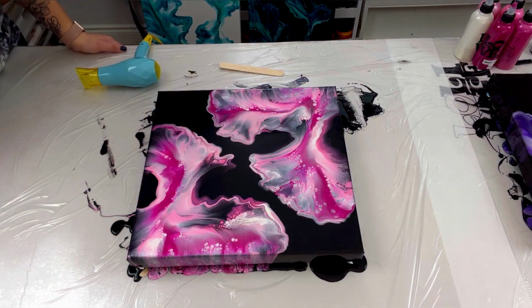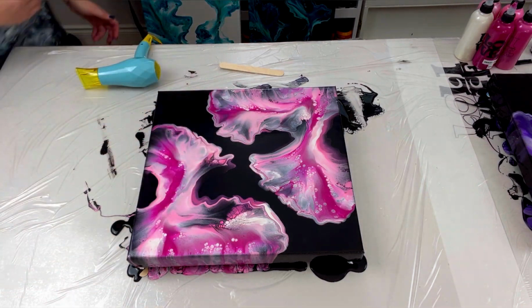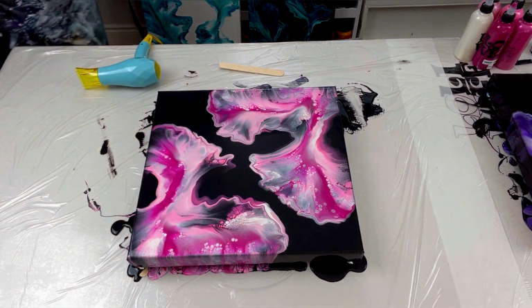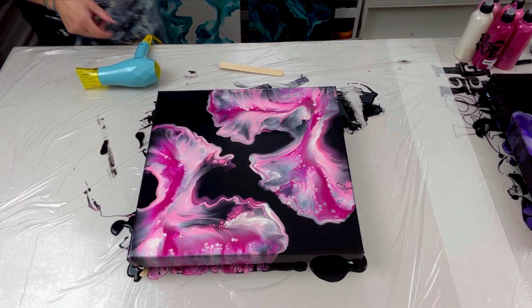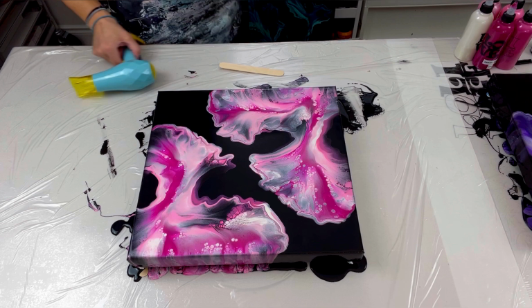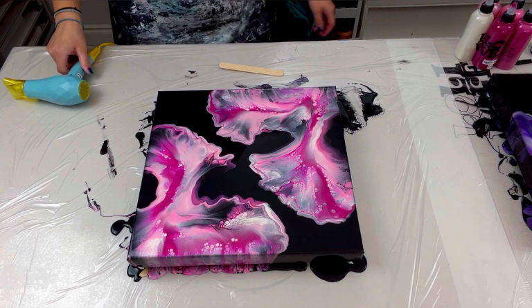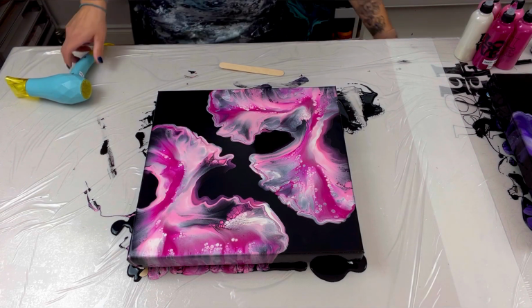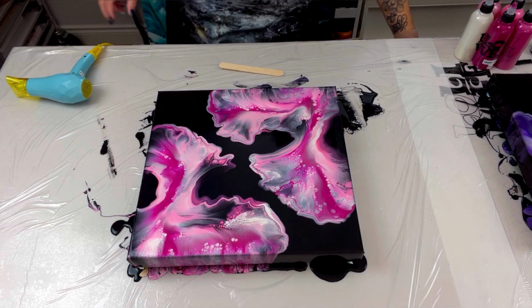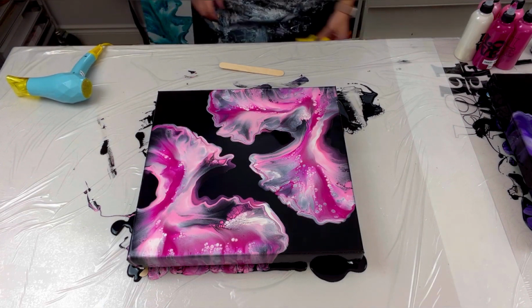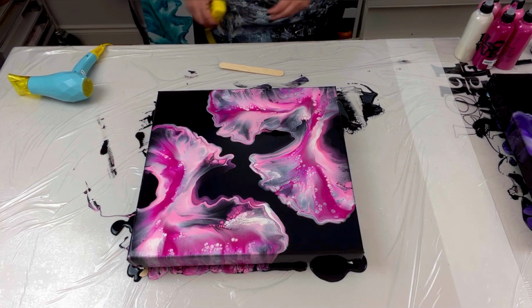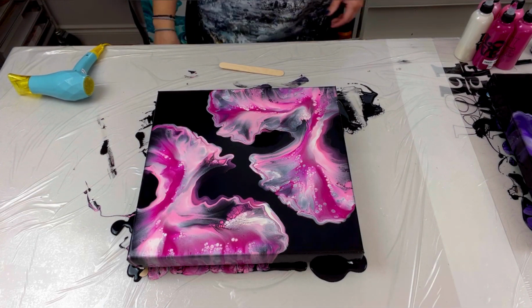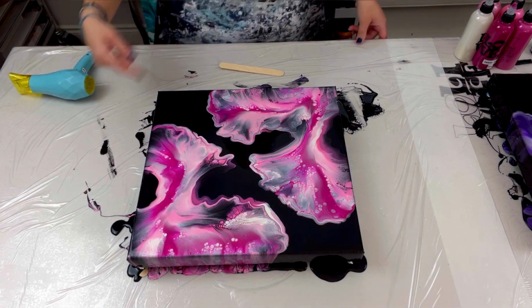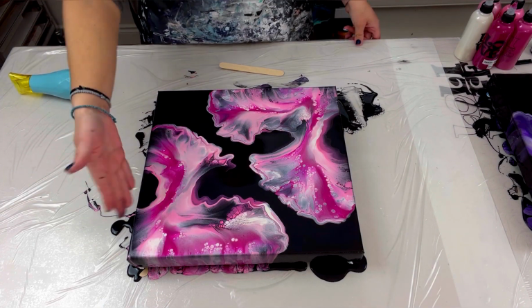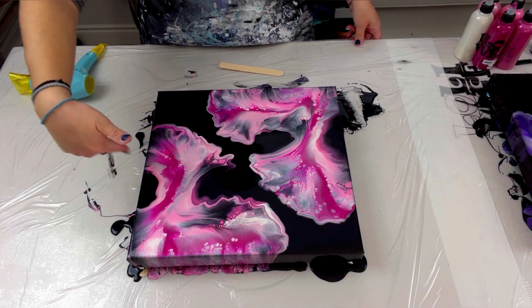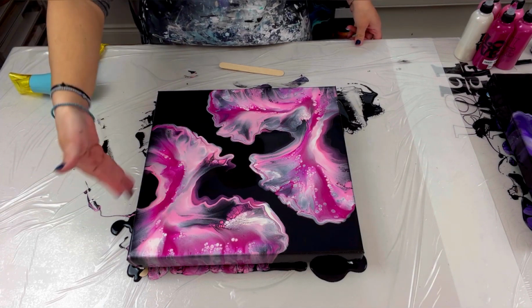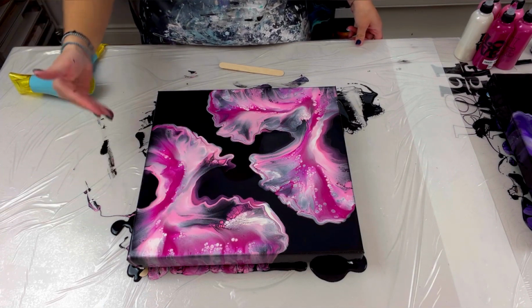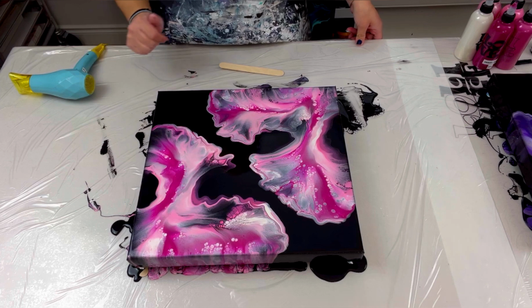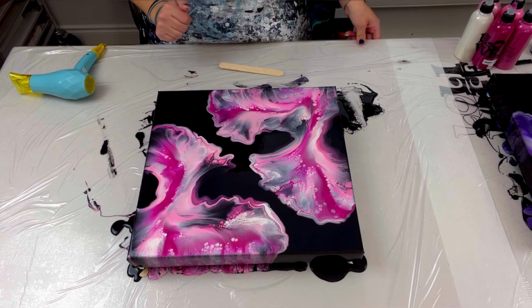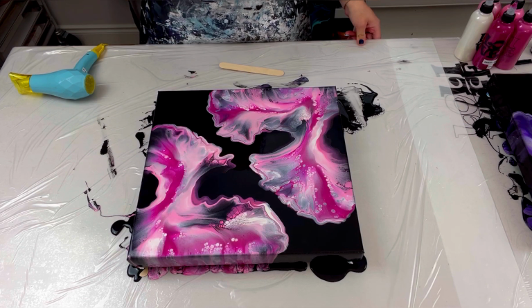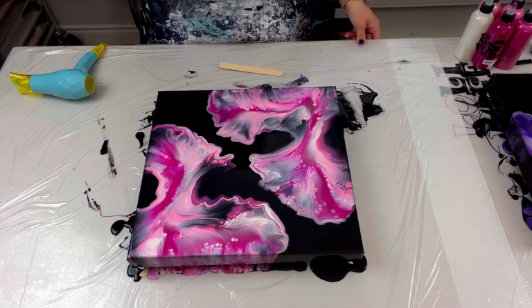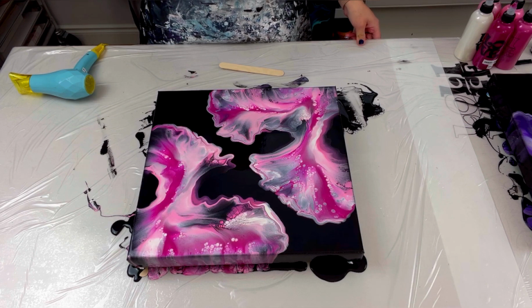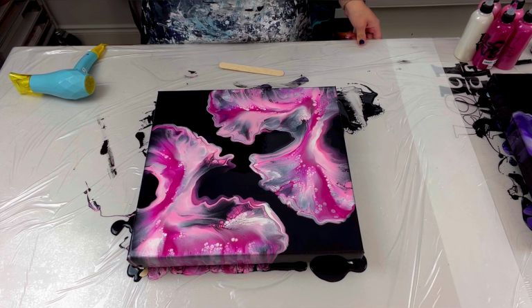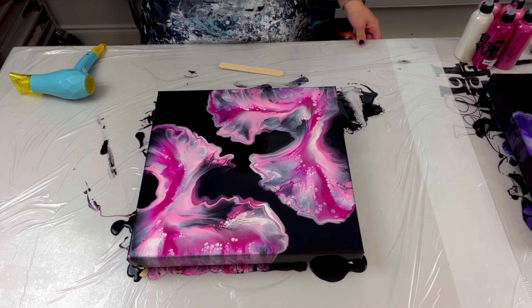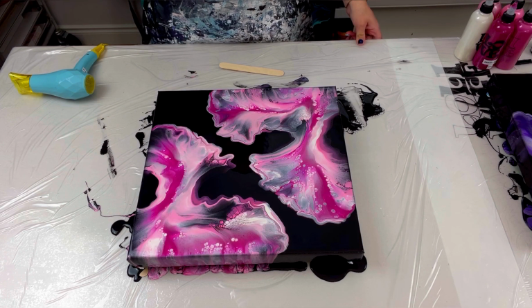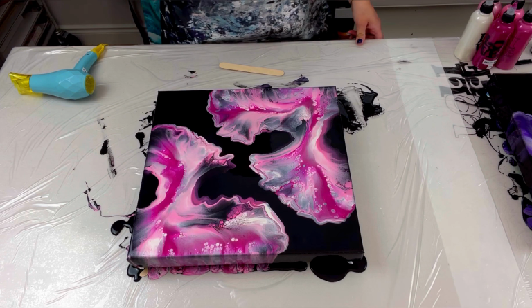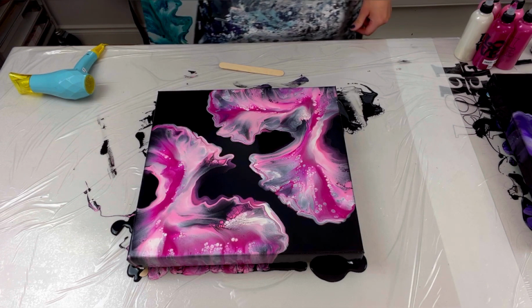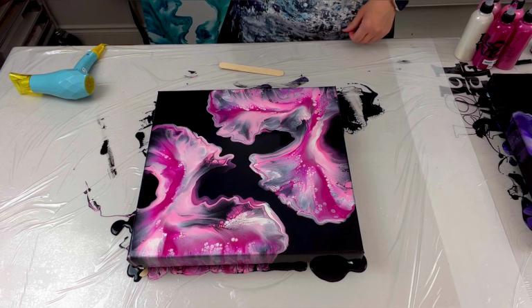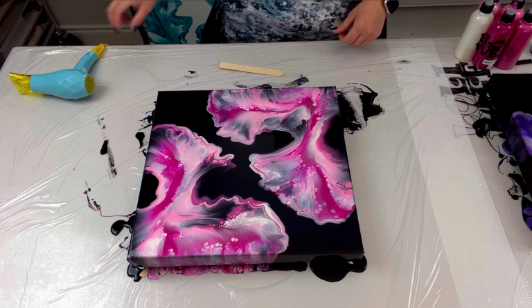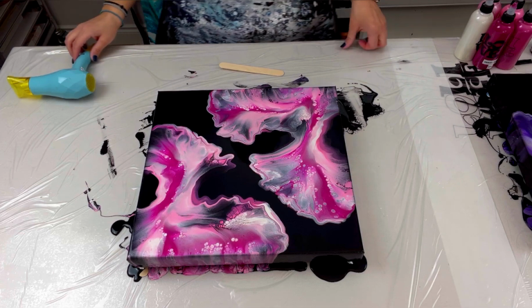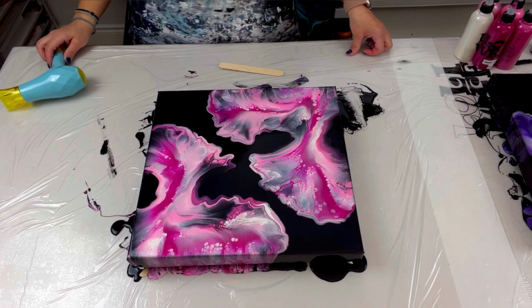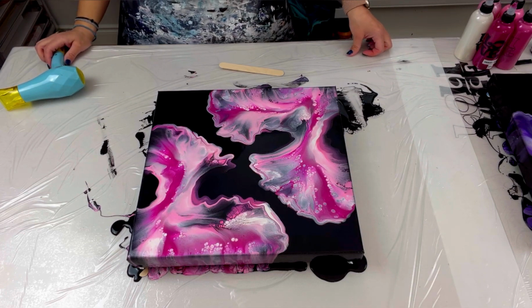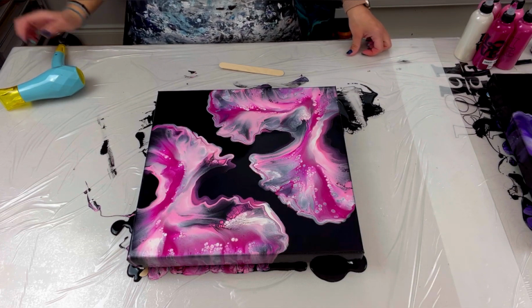There we go. Simple little changes — now you've got the little curve in there. I really like that. So that's it. I'm not going to touch anything else. I'm going to fix my edges and bring you guys in for a close-up.